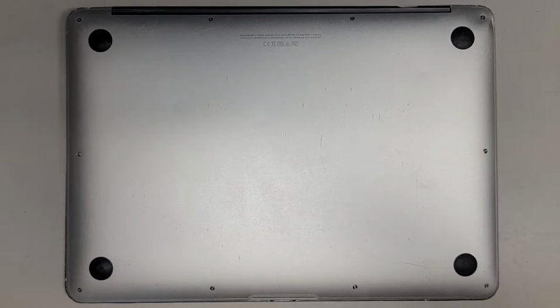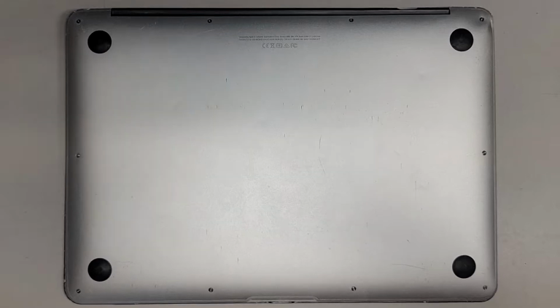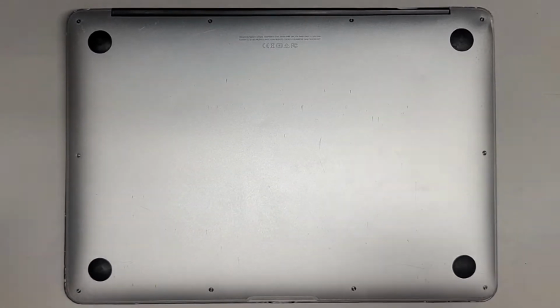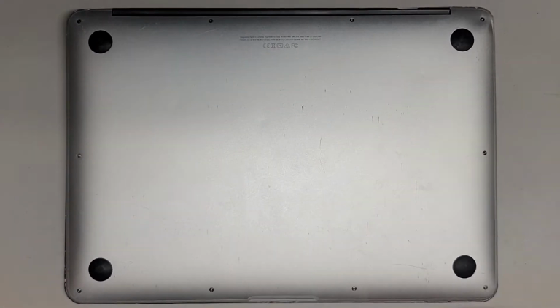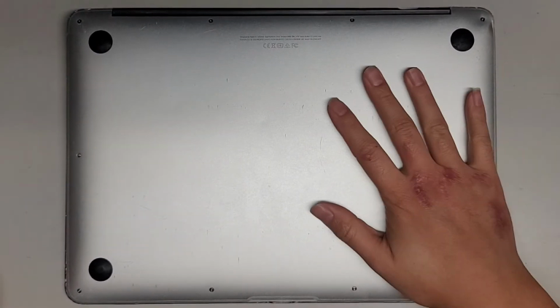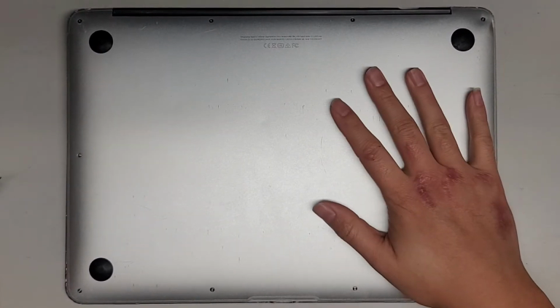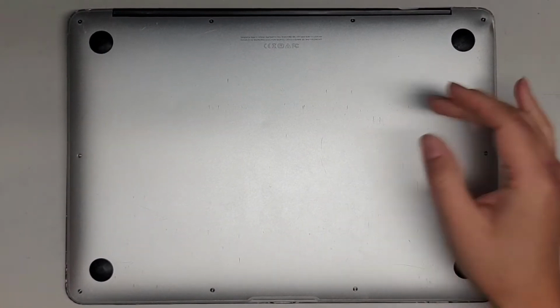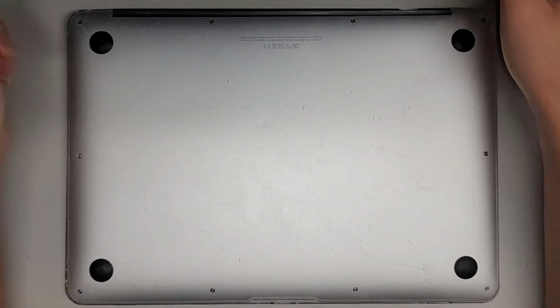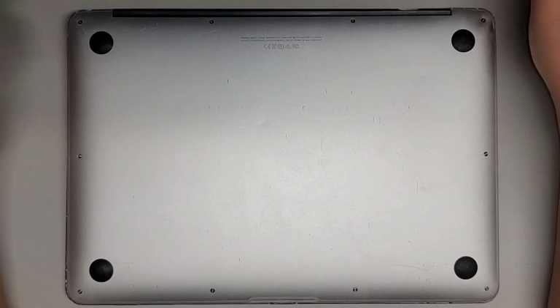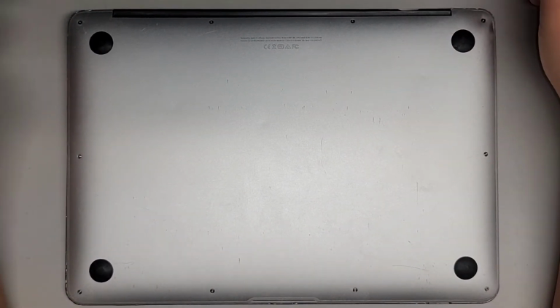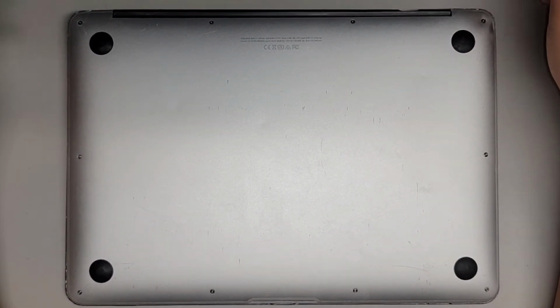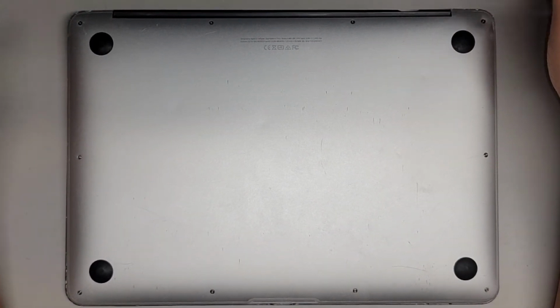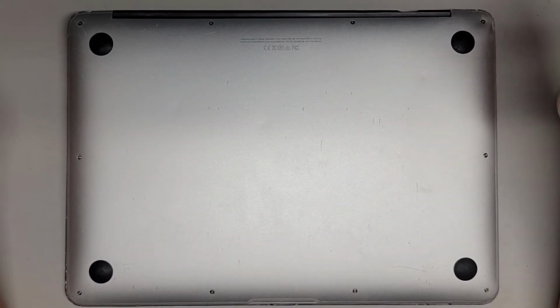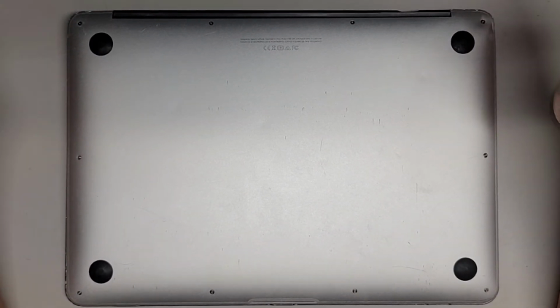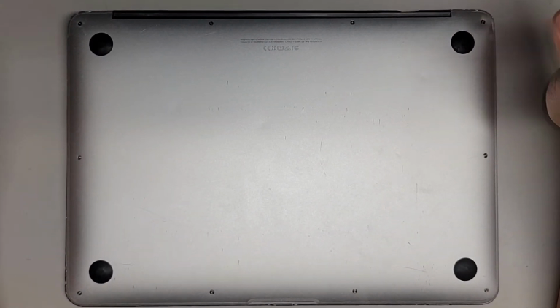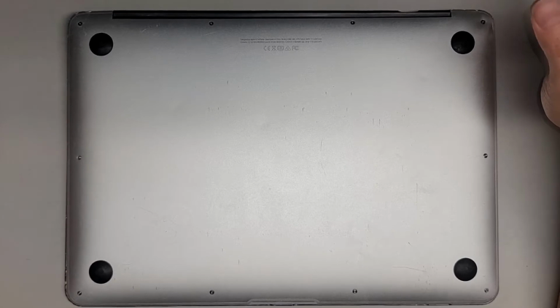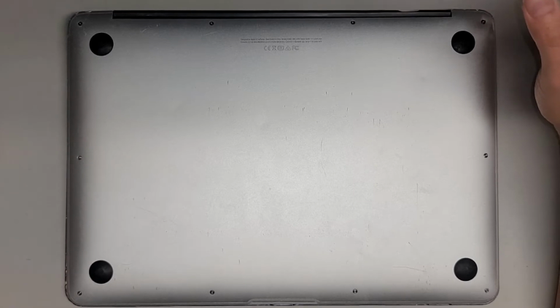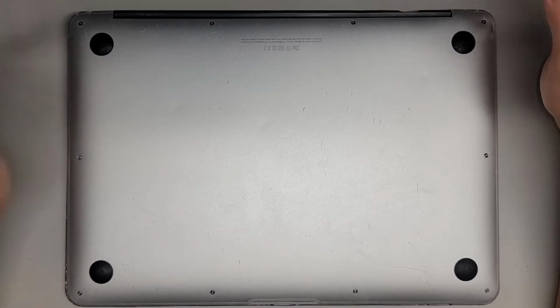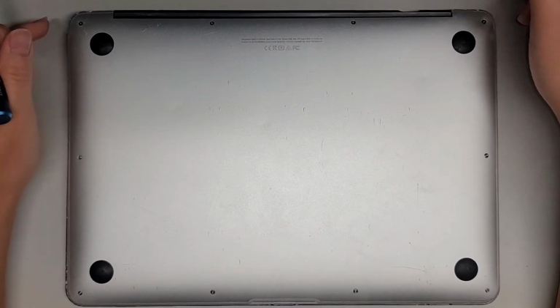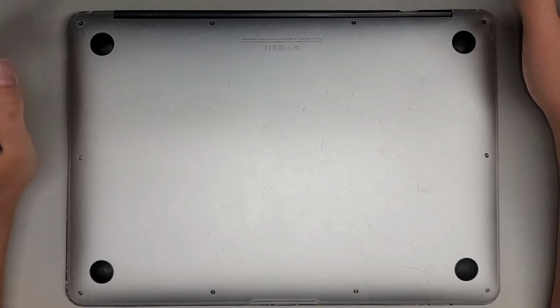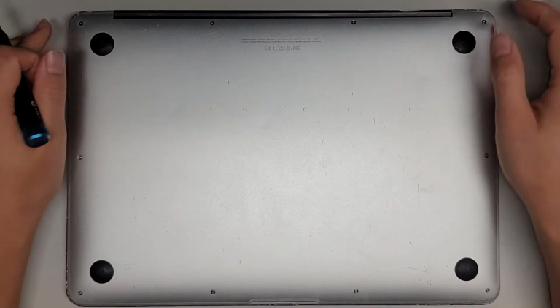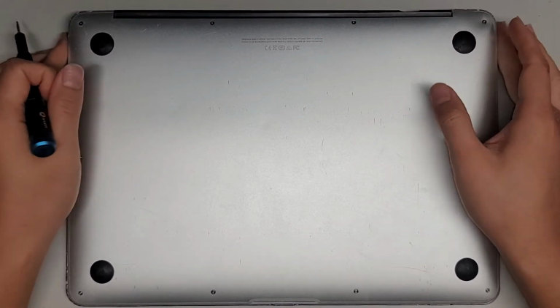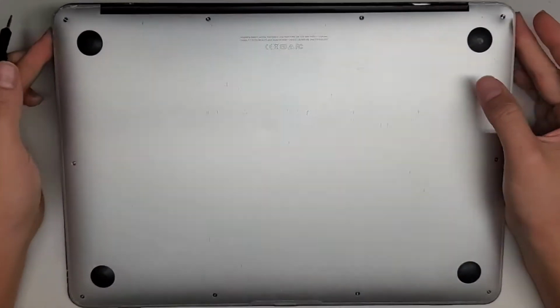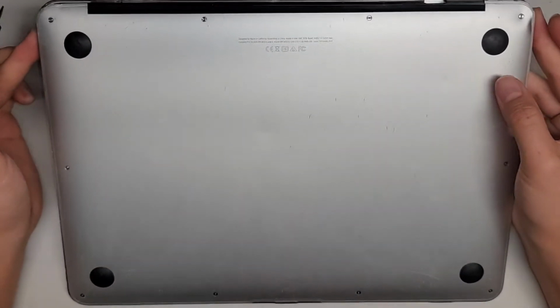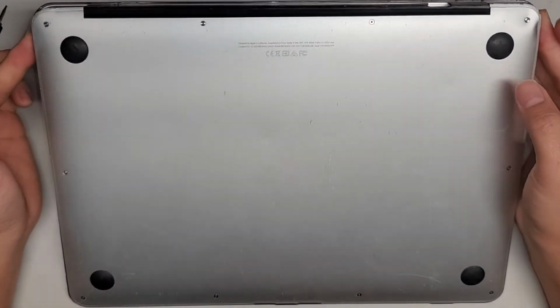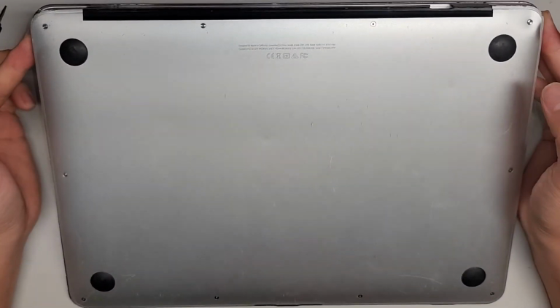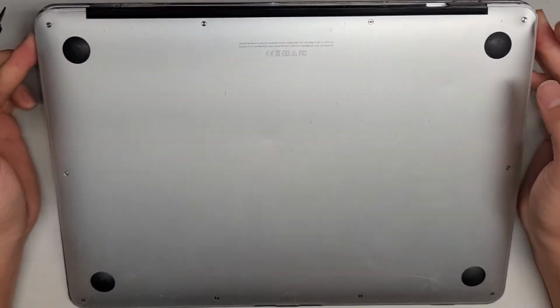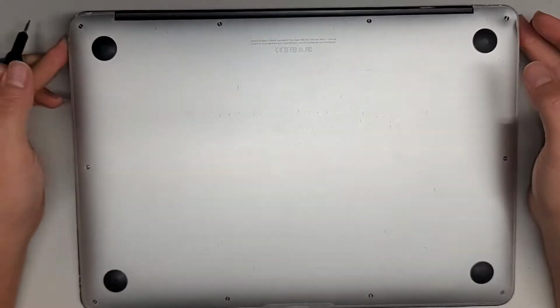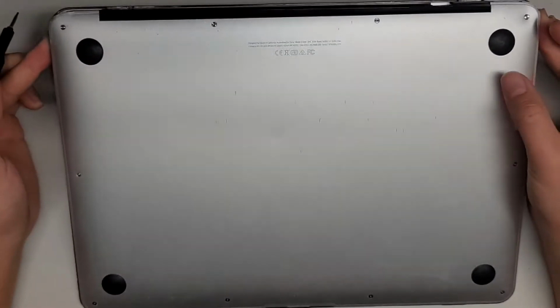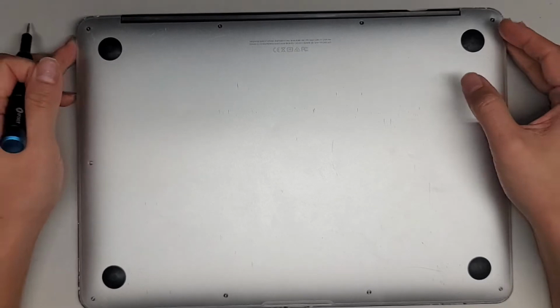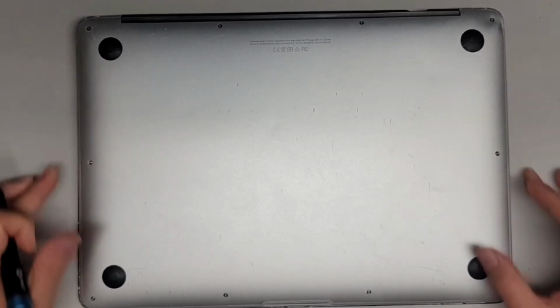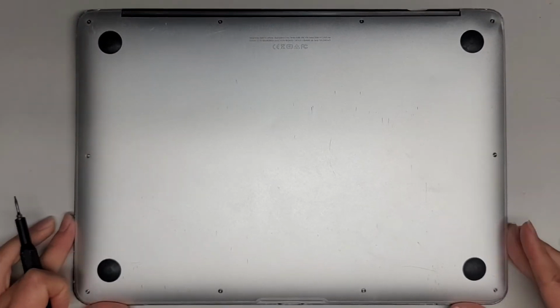We're going to be taking a look inside of this 13-inch MacBook Air — I think it's 13.3-inch — model A1466, a 2017 model.